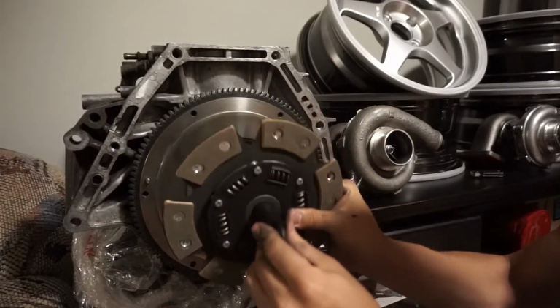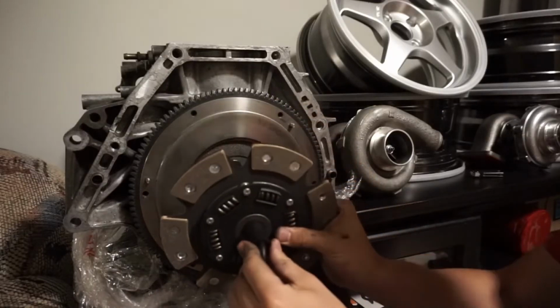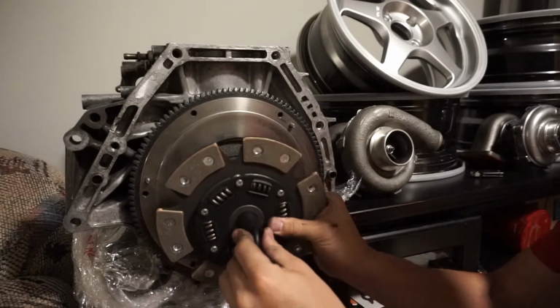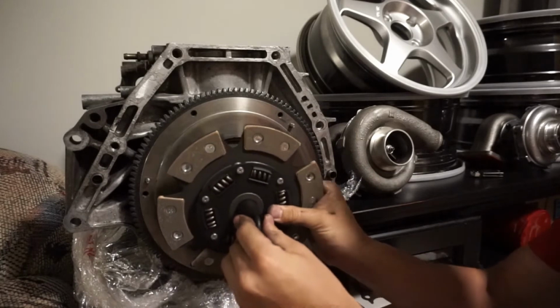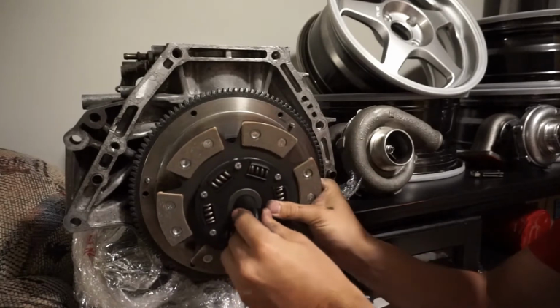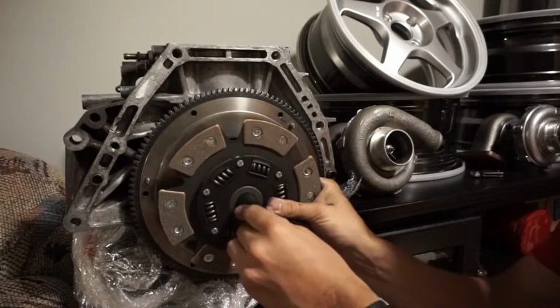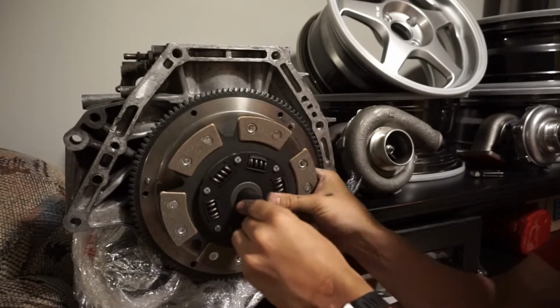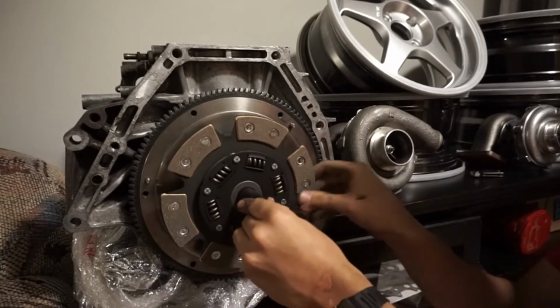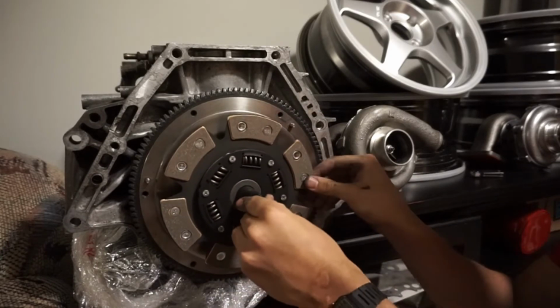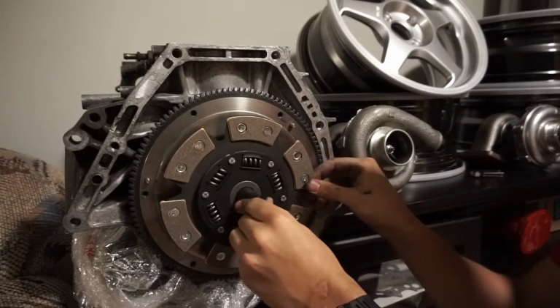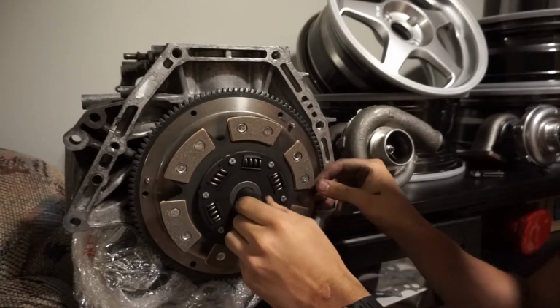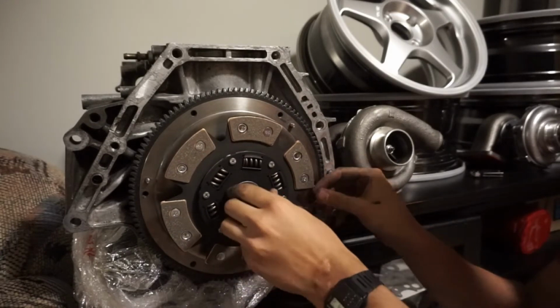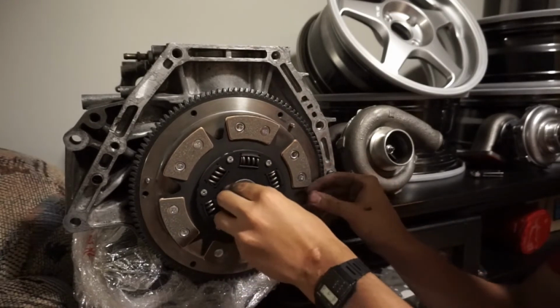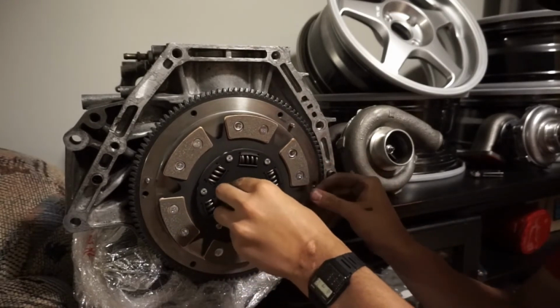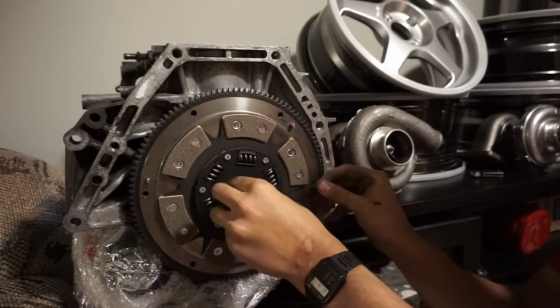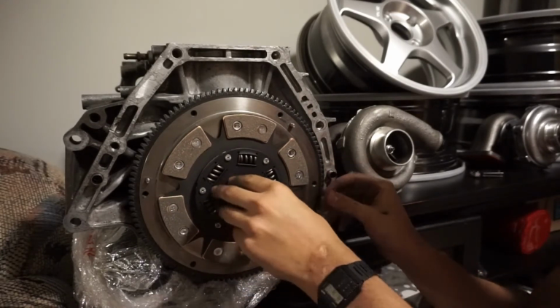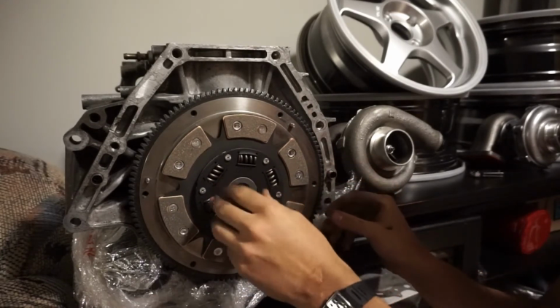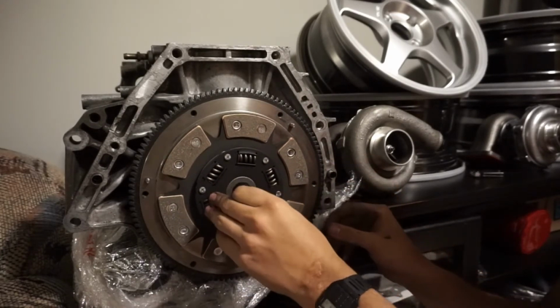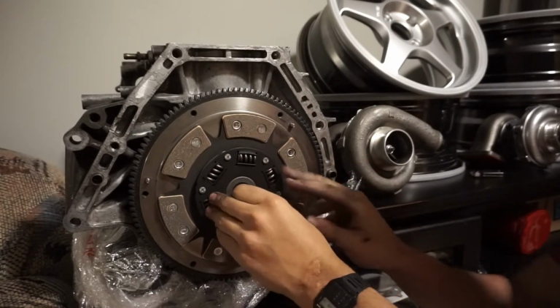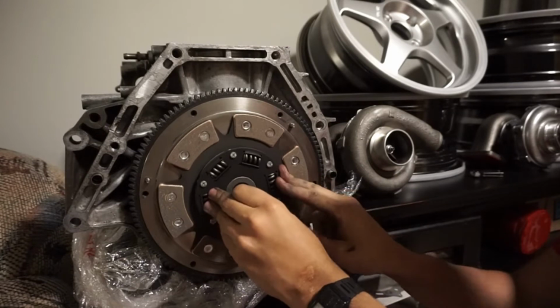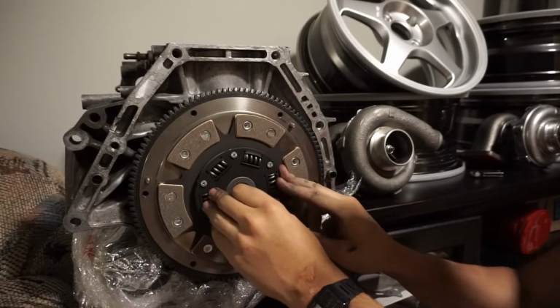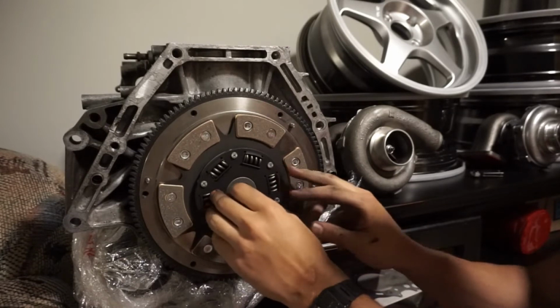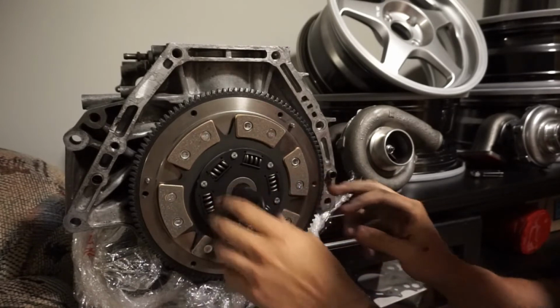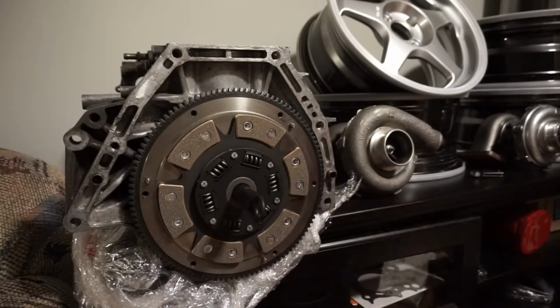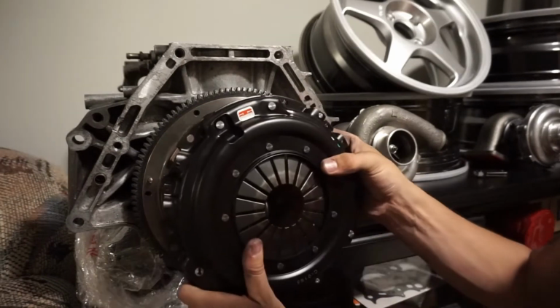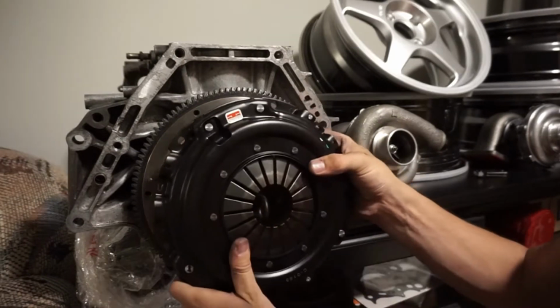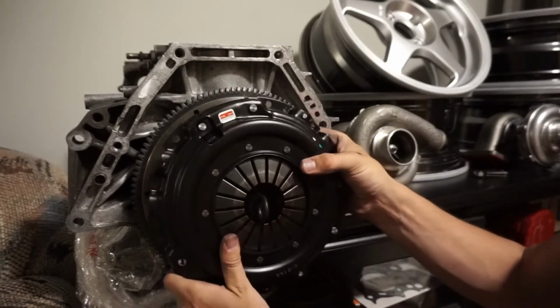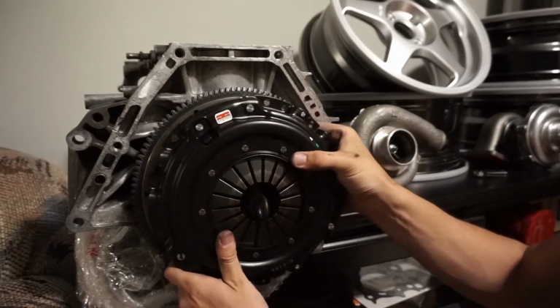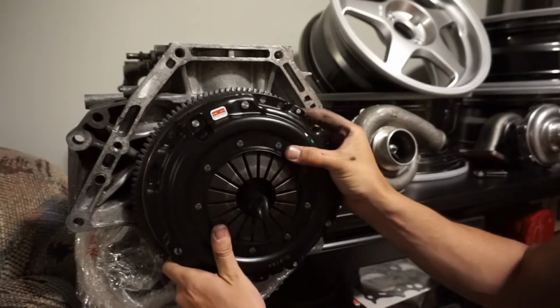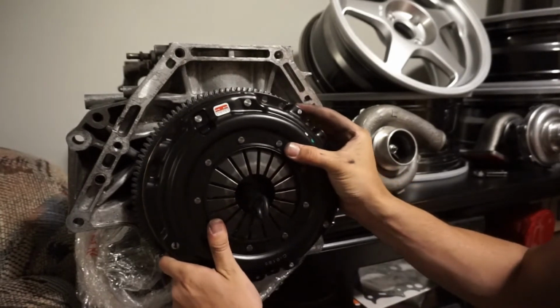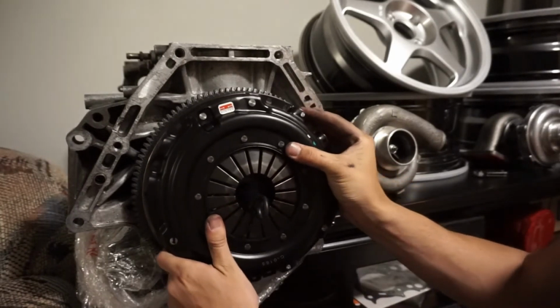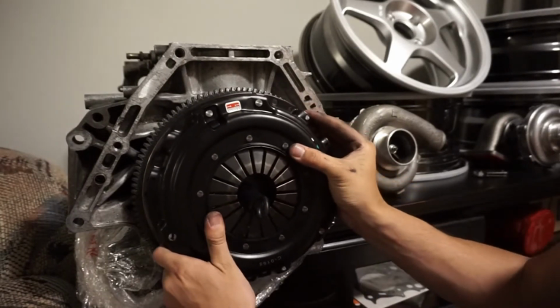Now we can move on to installing our clutch and pressure plate using our clutch alignment tool to get everything straight. We can mount everything into position and torque our ARP pressure plate bolts to 19 foot pounds.